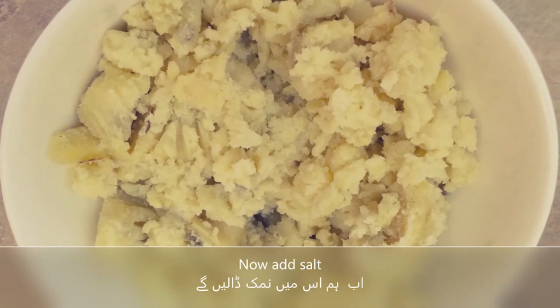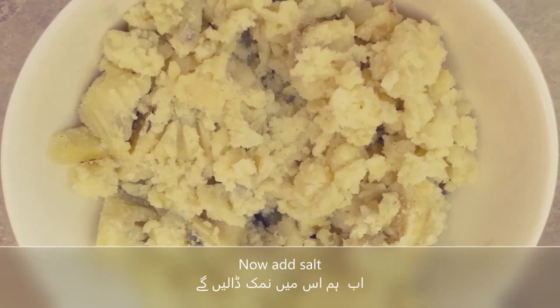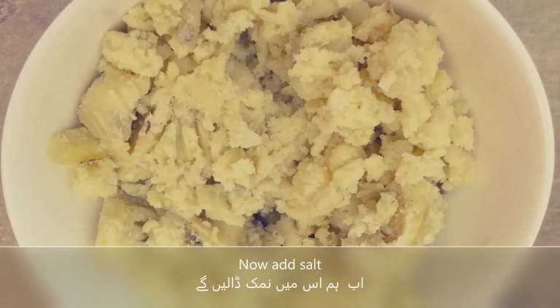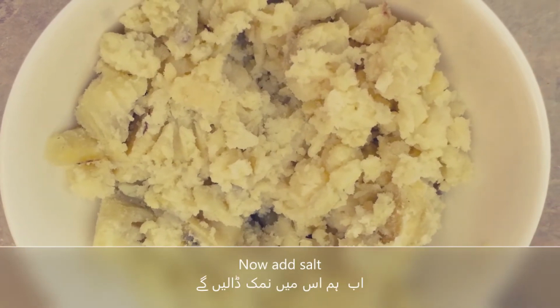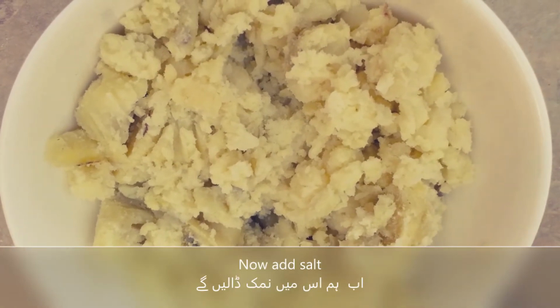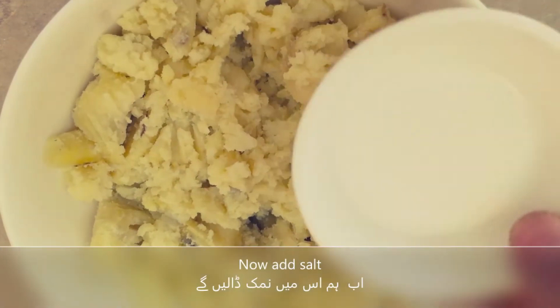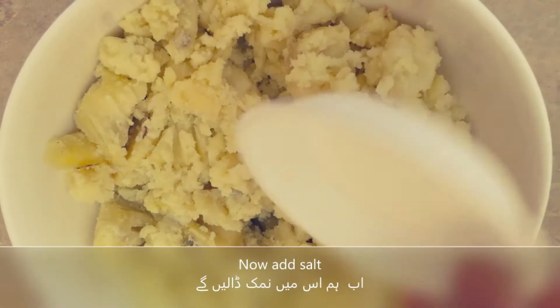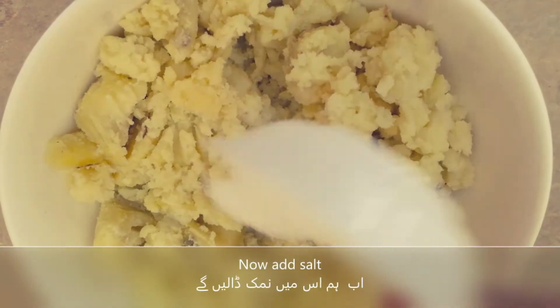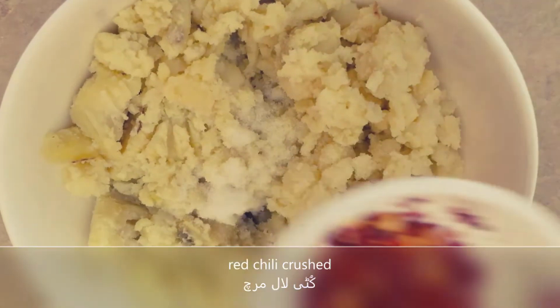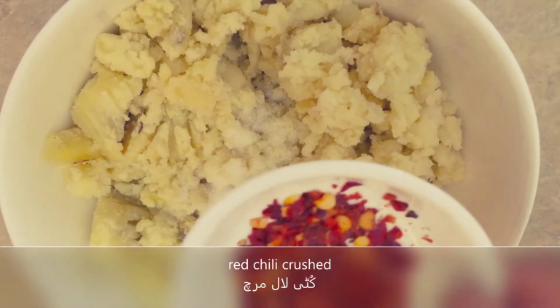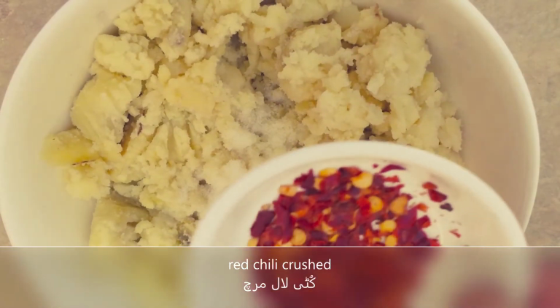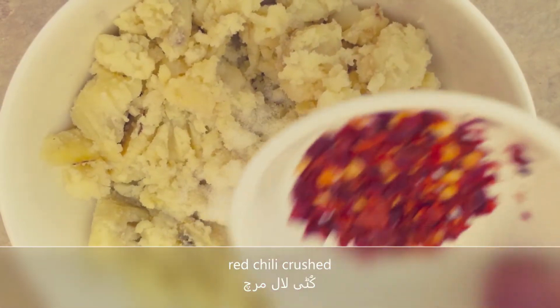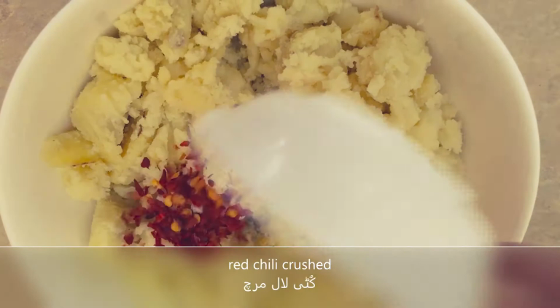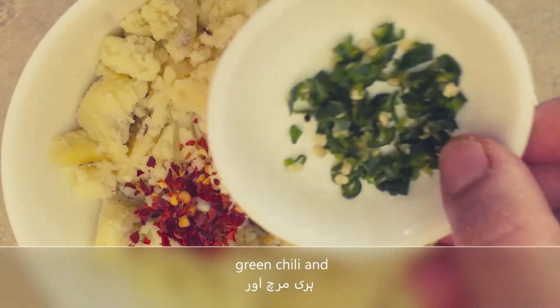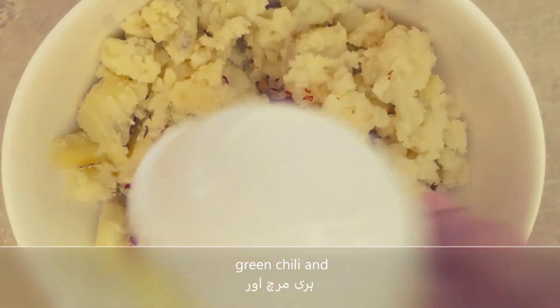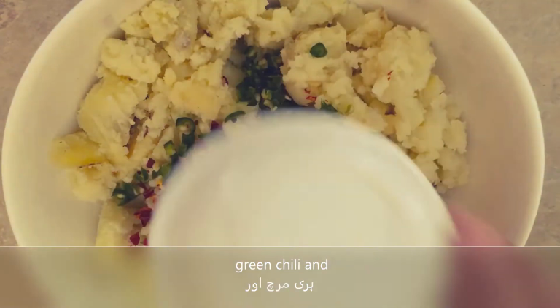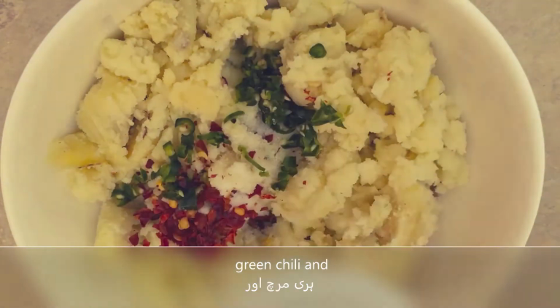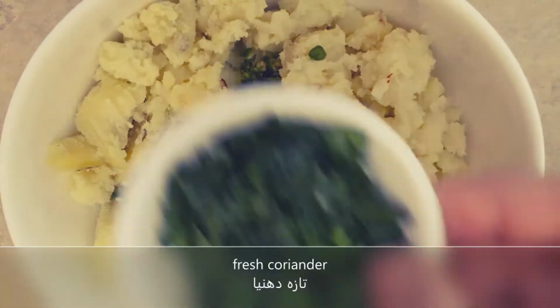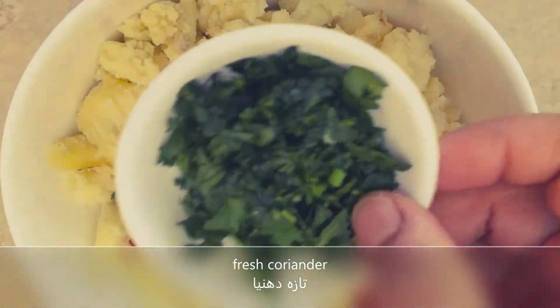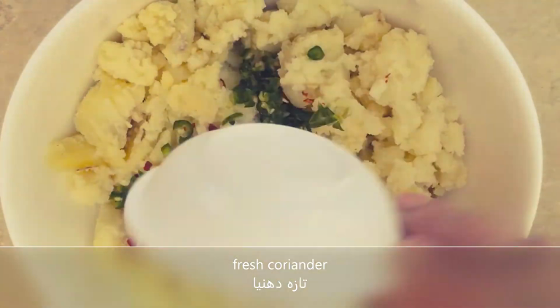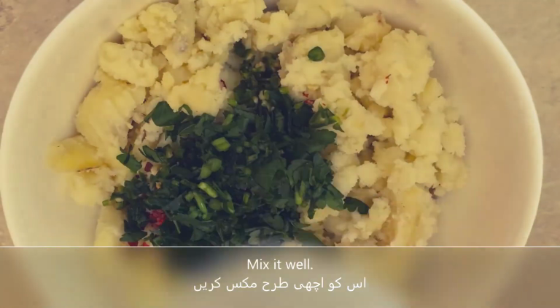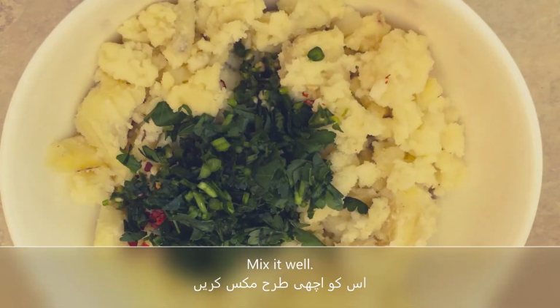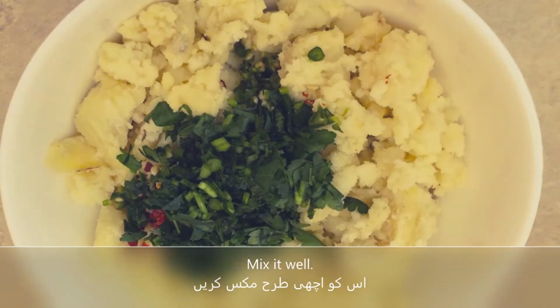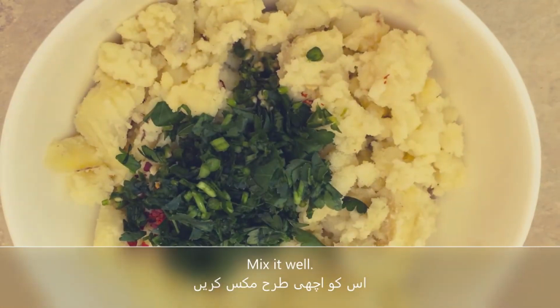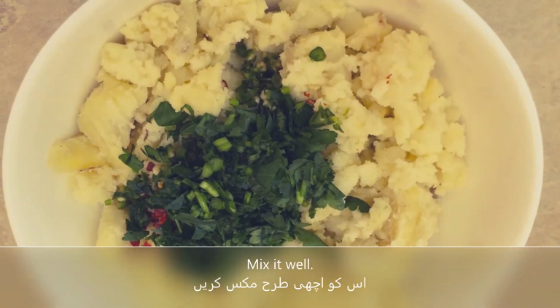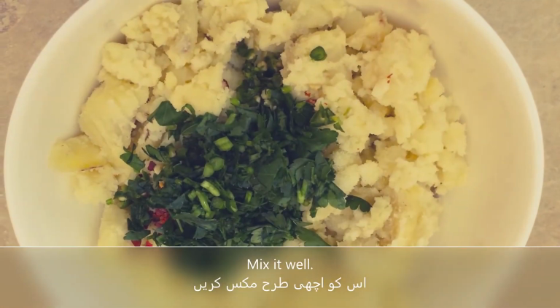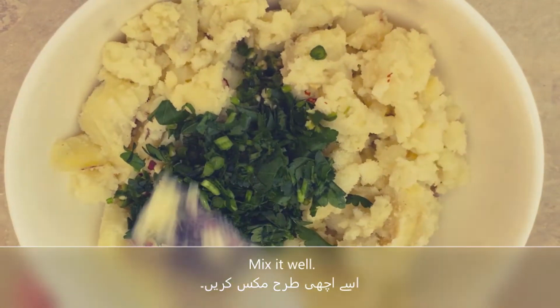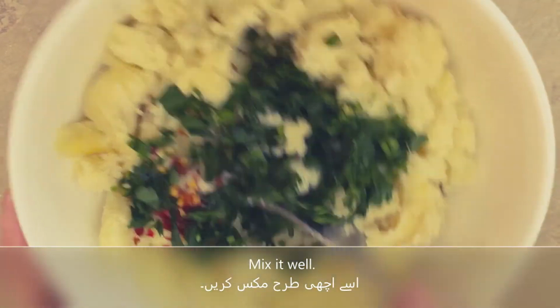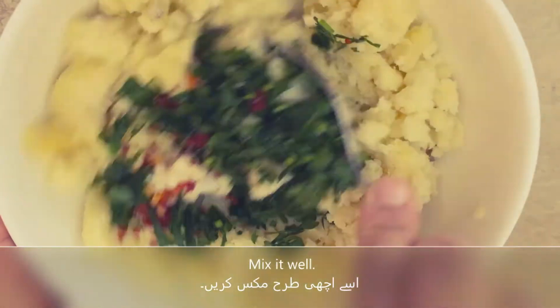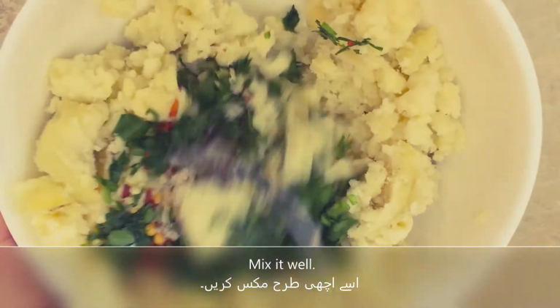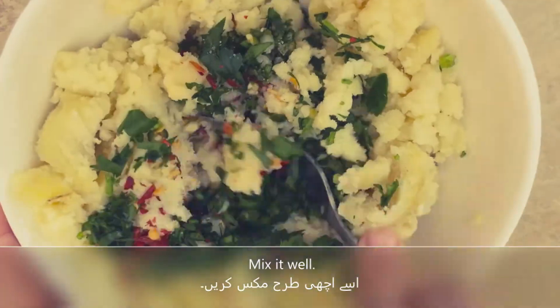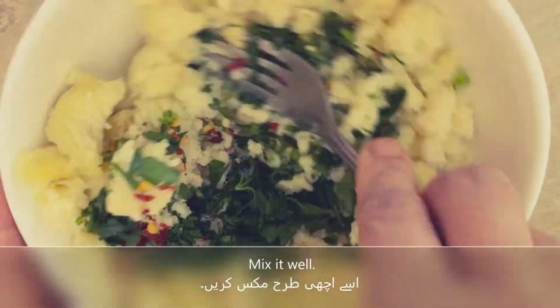Add salt, red chili crush, green chilies, and fresh coriander. We will mix it well.